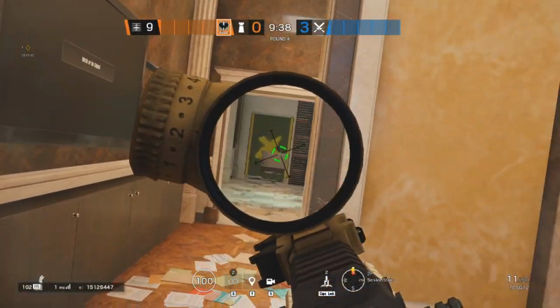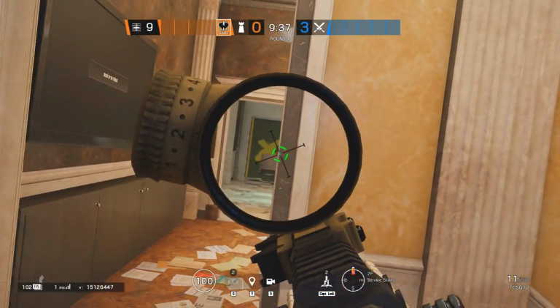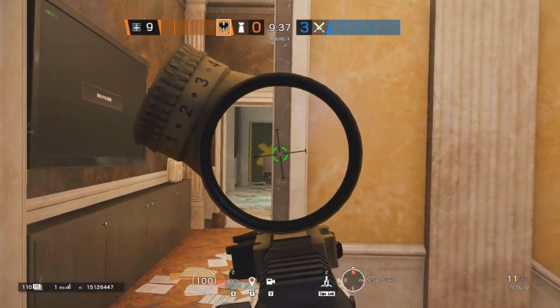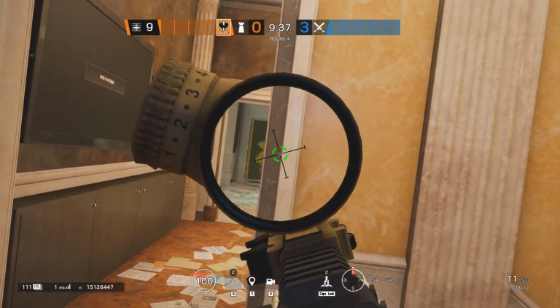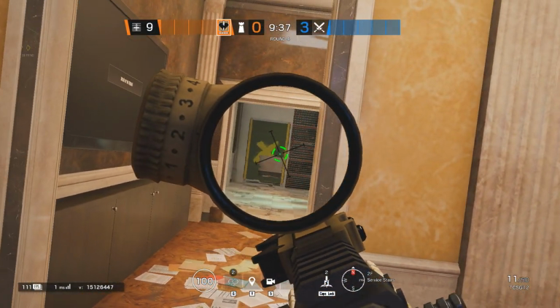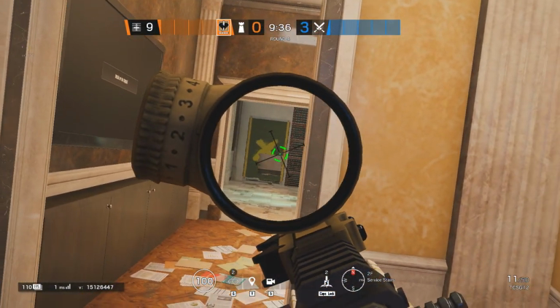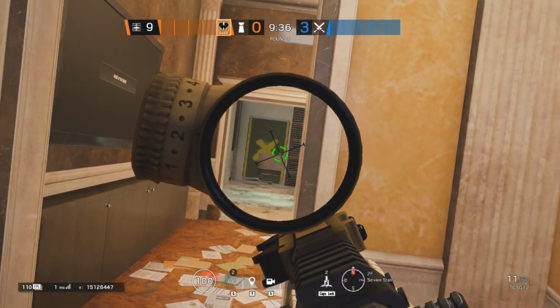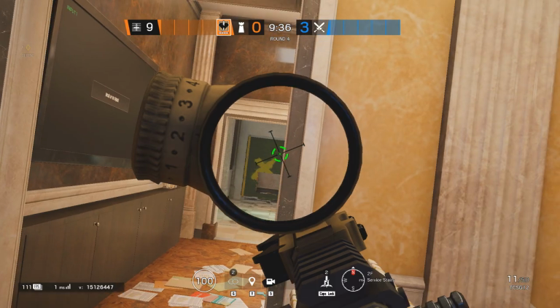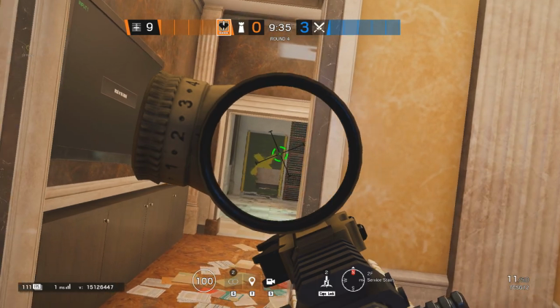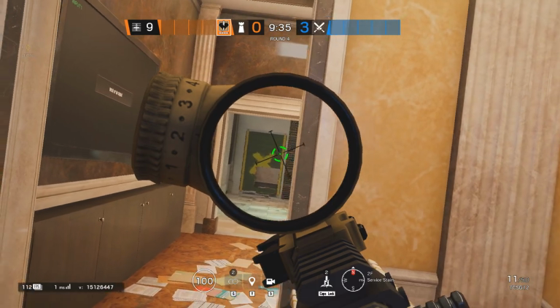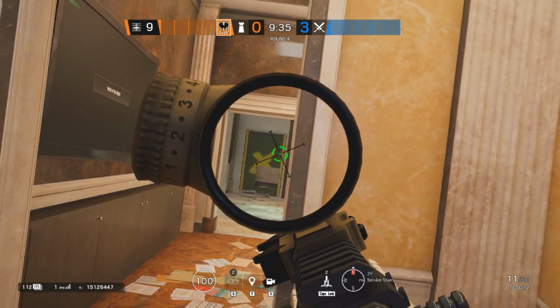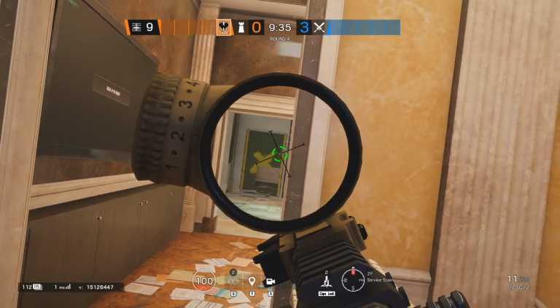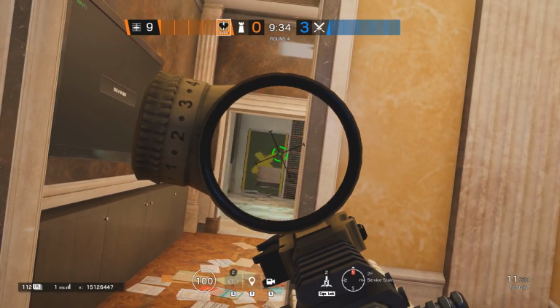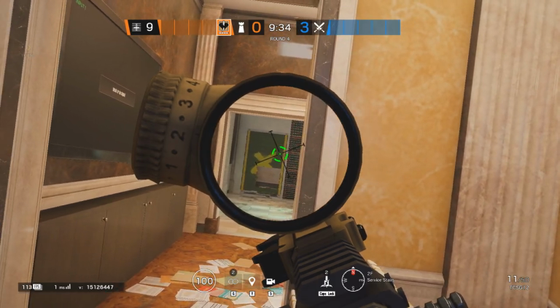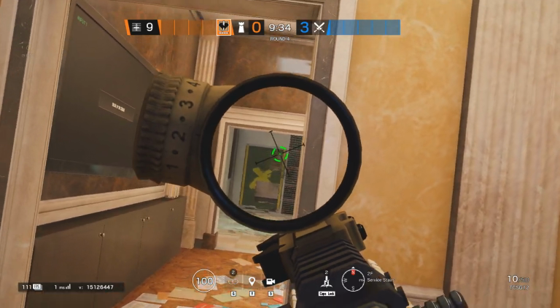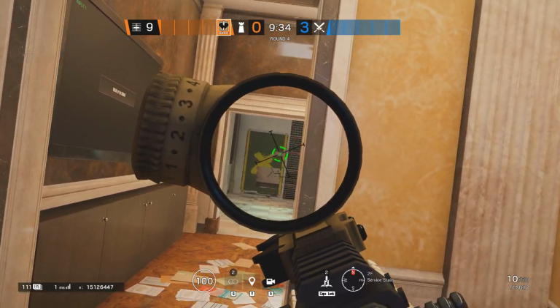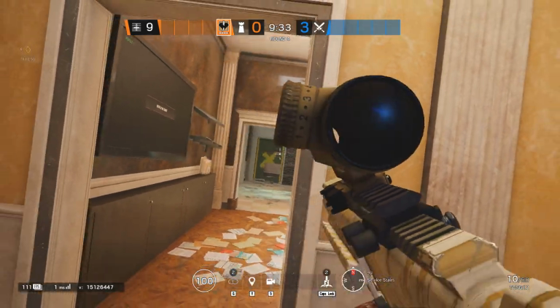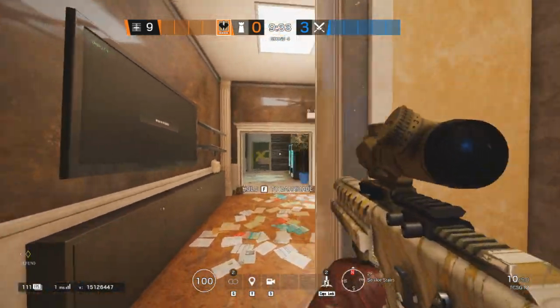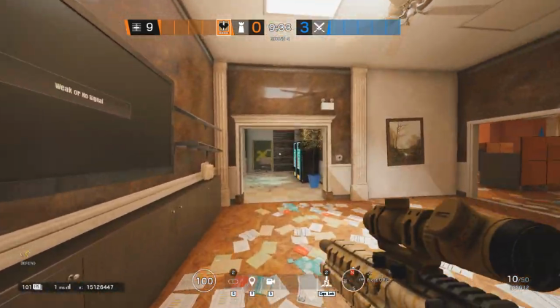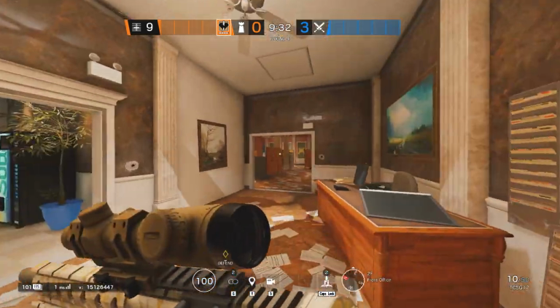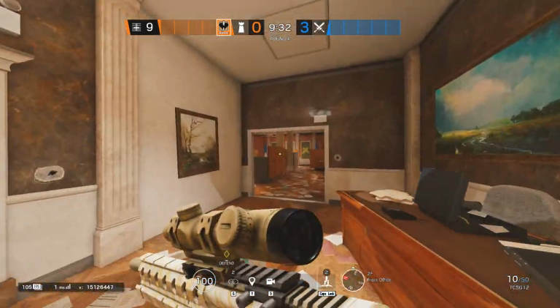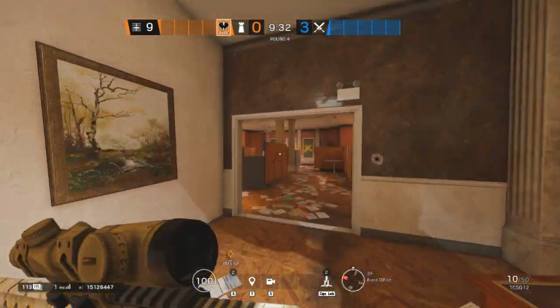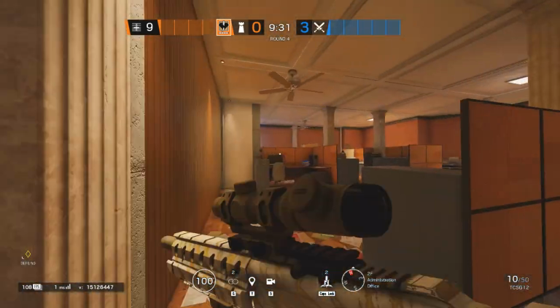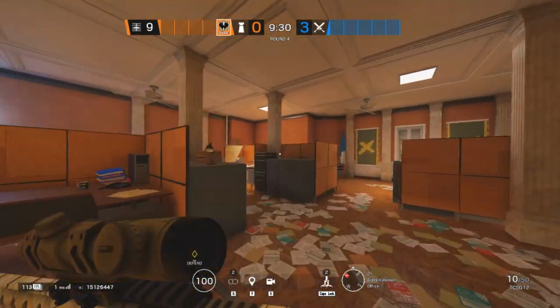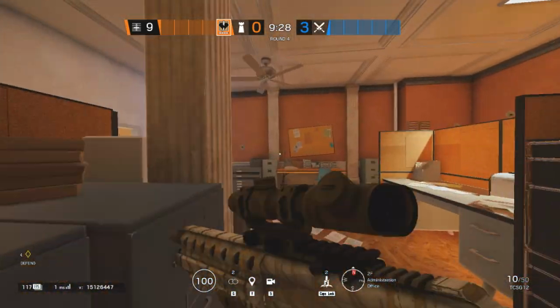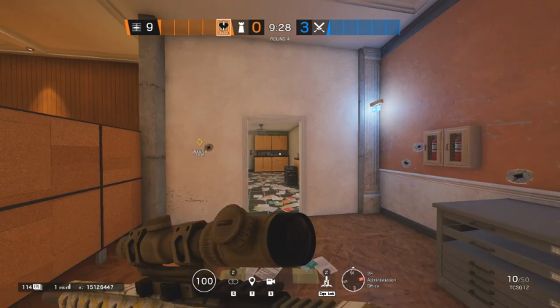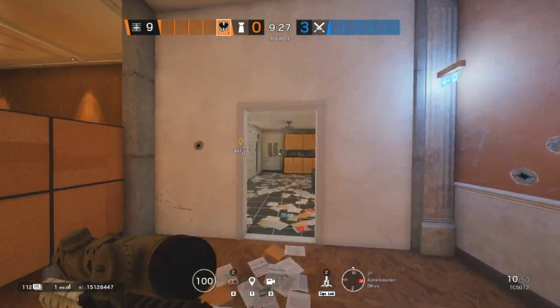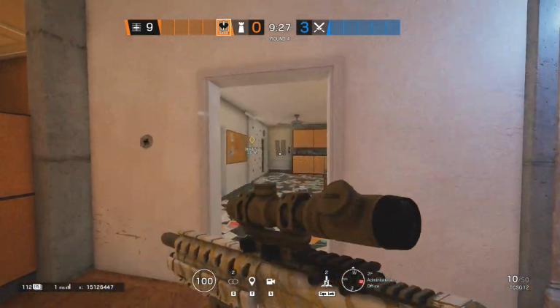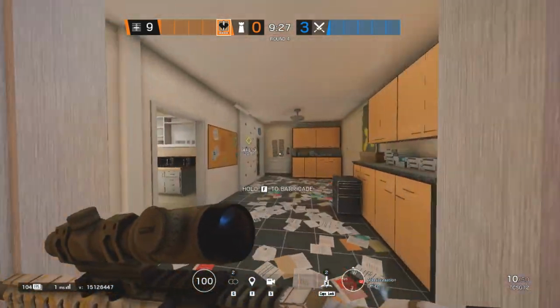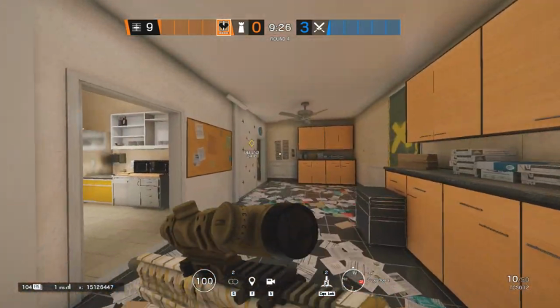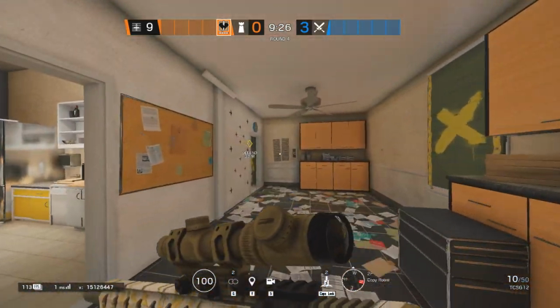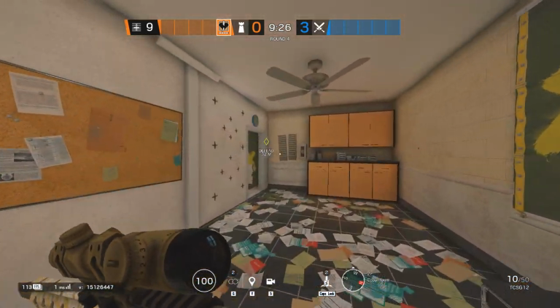Another cheeky barricade trick can be found by the Papers window. Destroy the bottom right part of it, and that gives you a one-way angle for the defenders by the top Visa stairs.